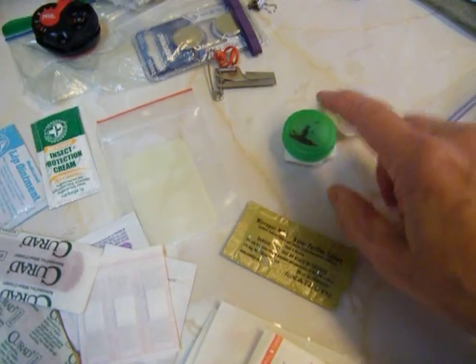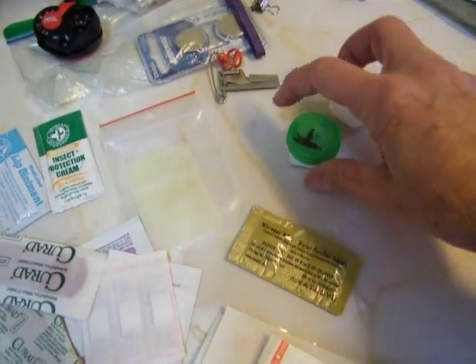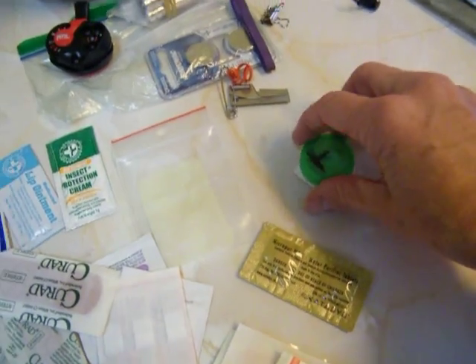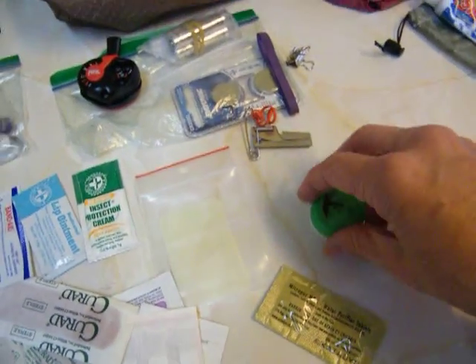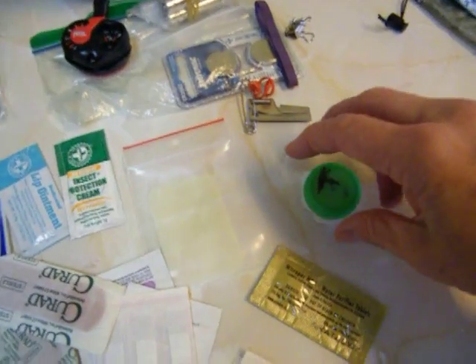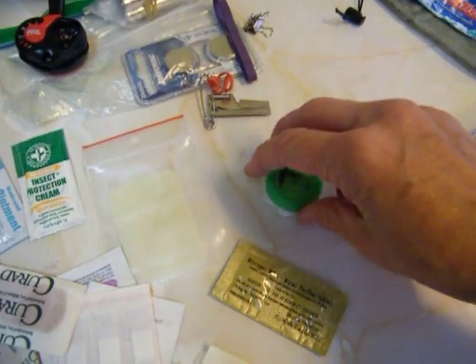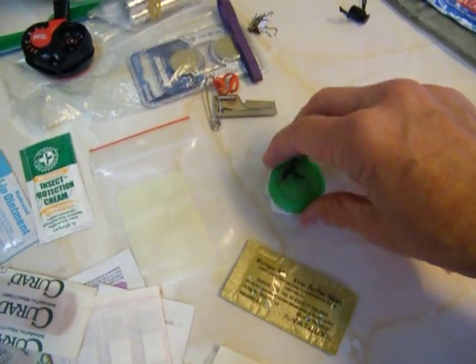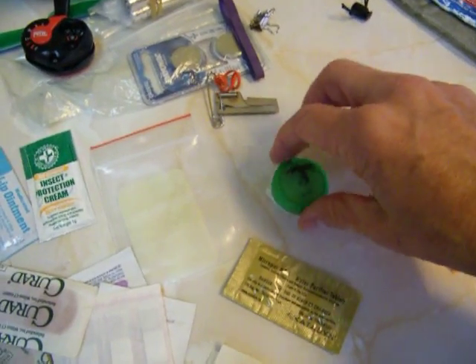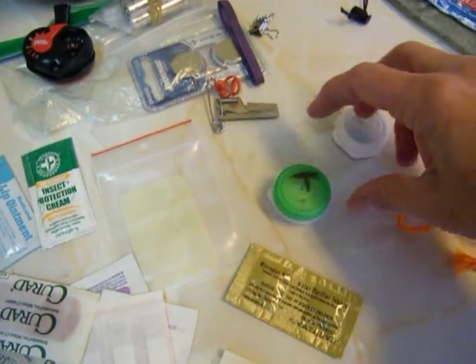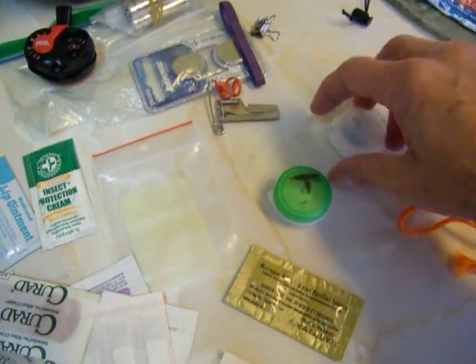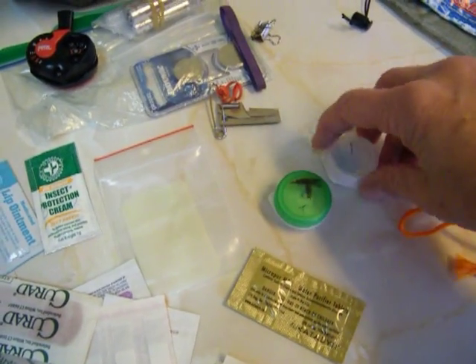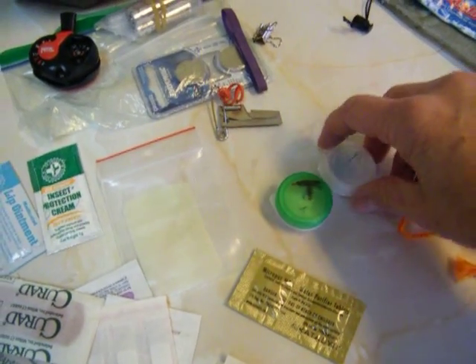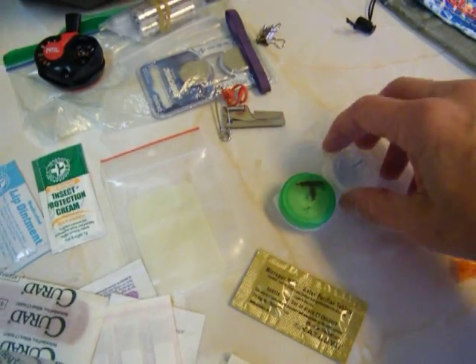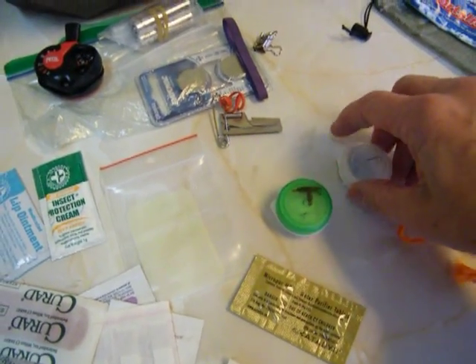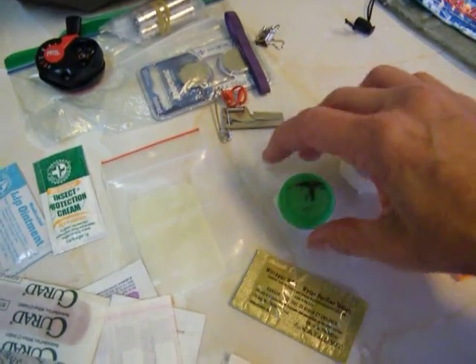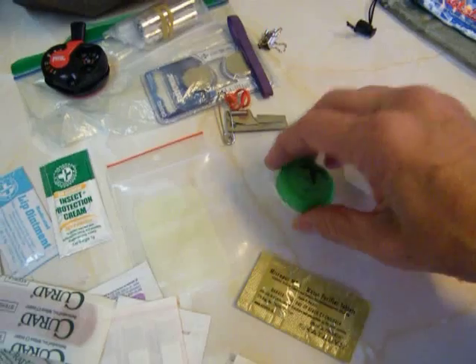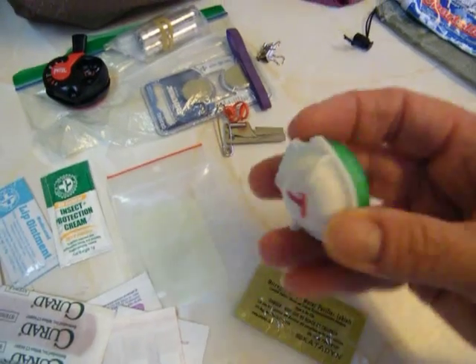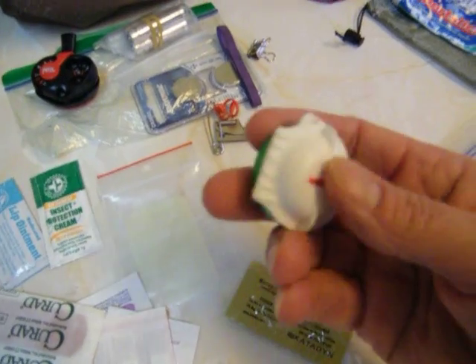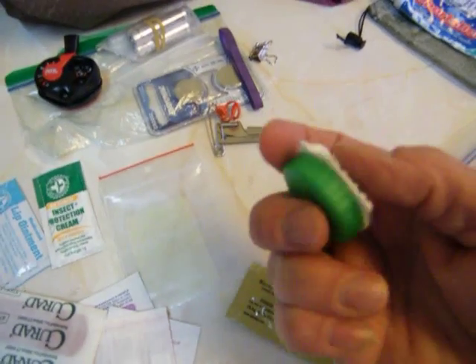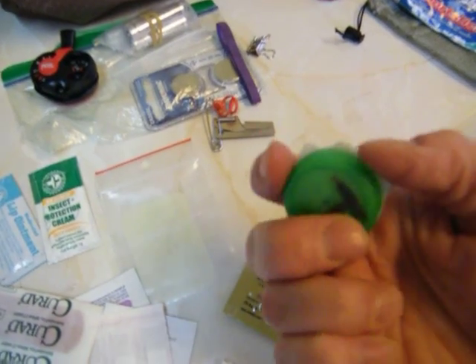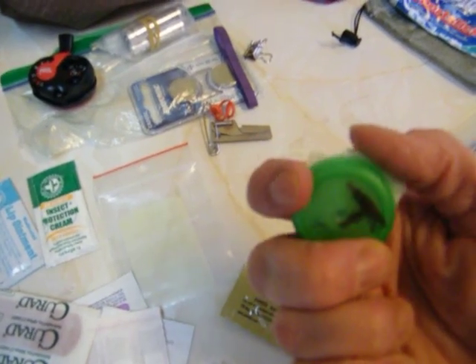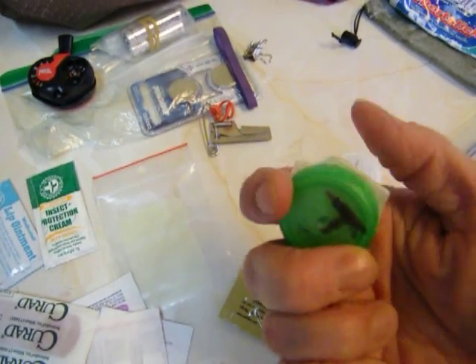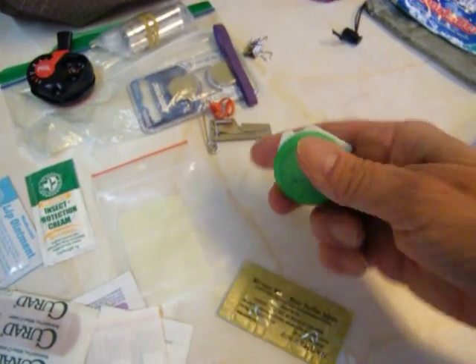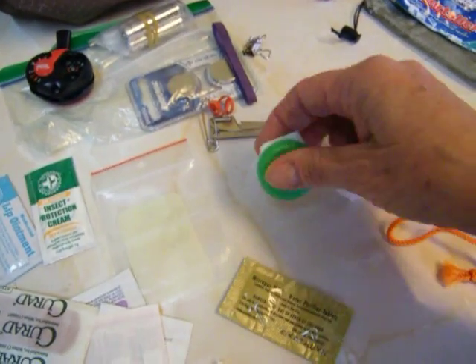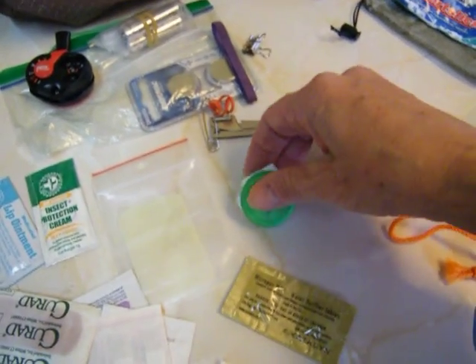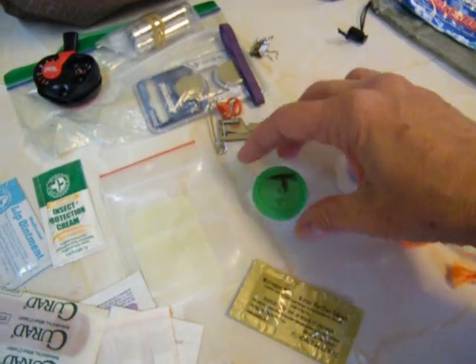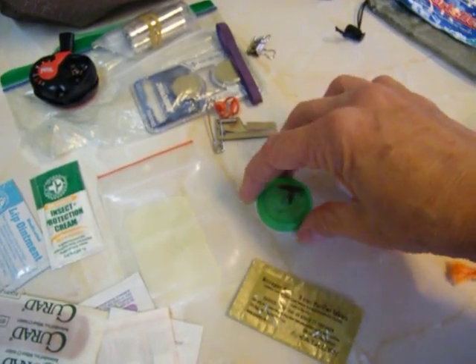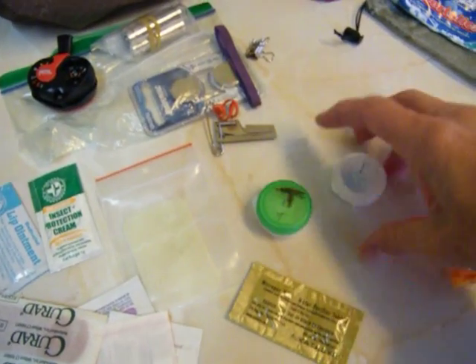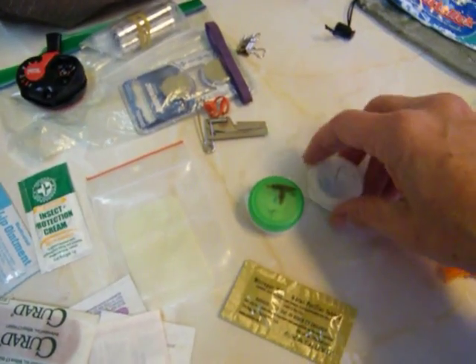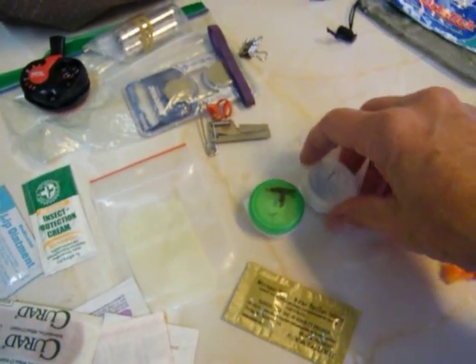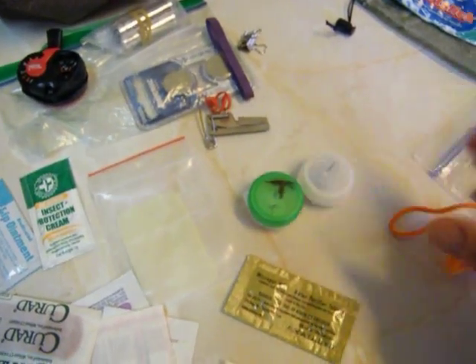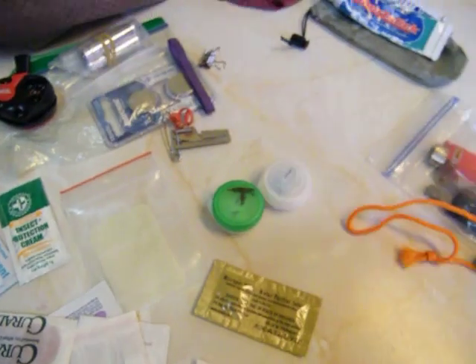These are actually contact lens cases that I cut apart and then kind of filed off so they're not real rough. That one's for thyroids, and this is pain meds.